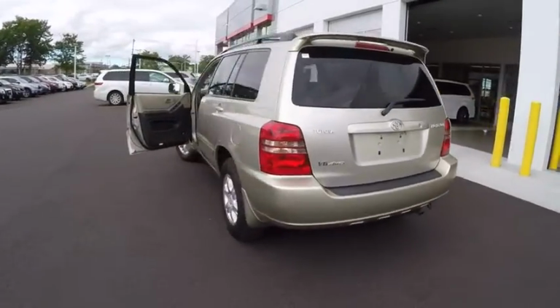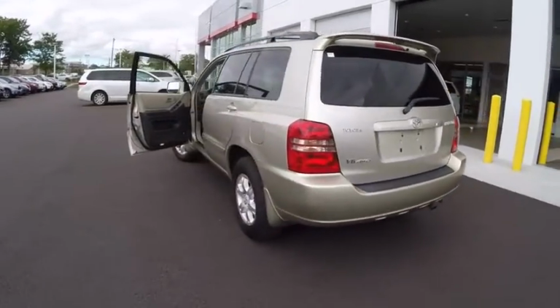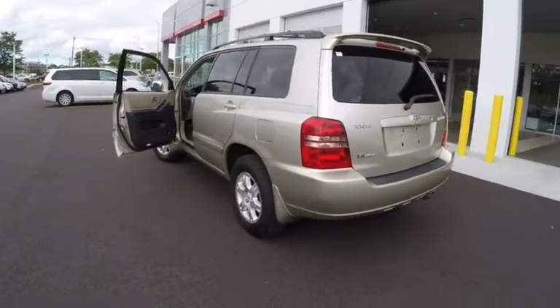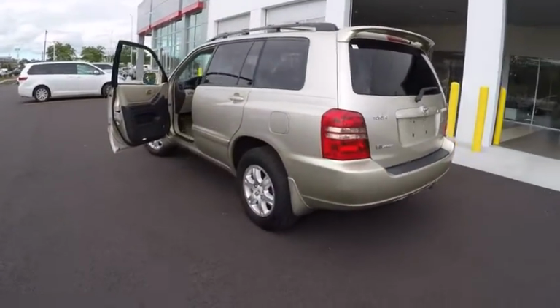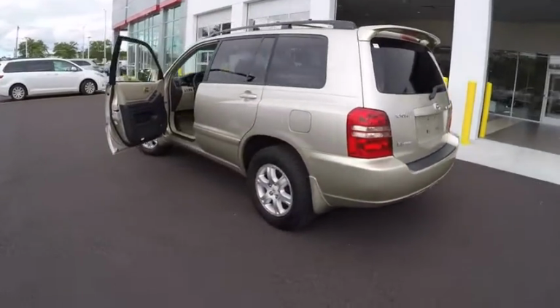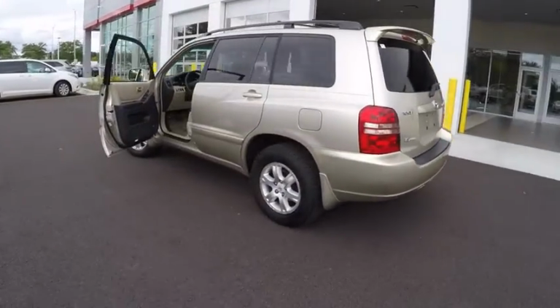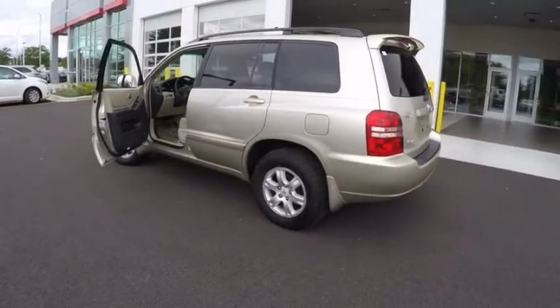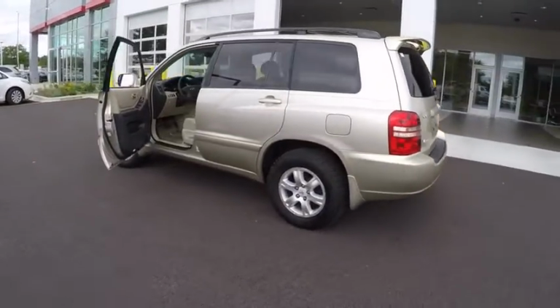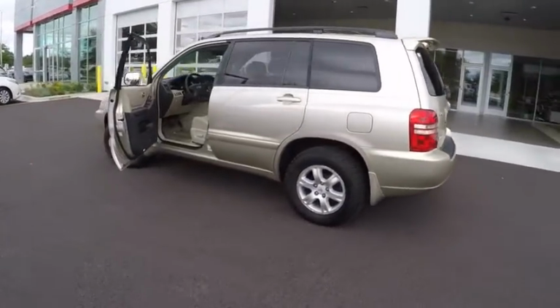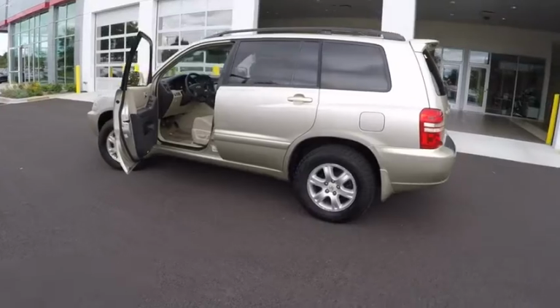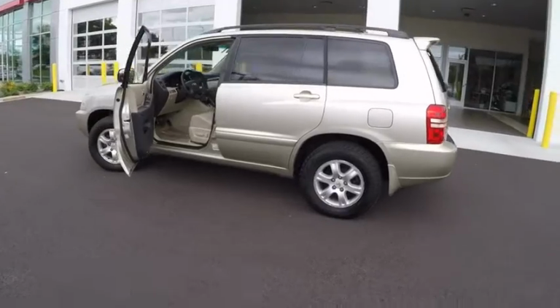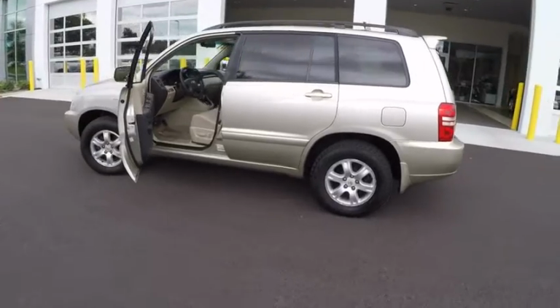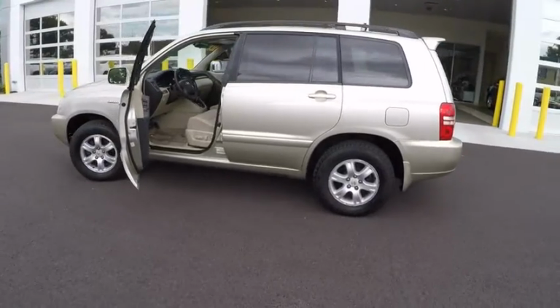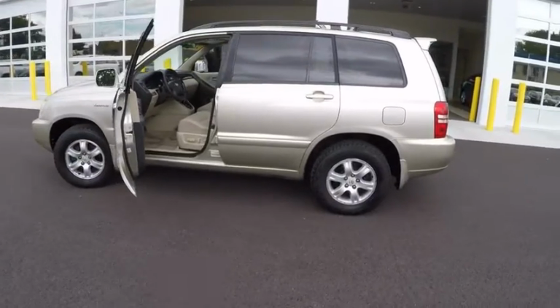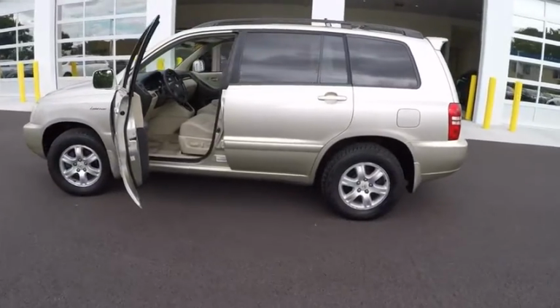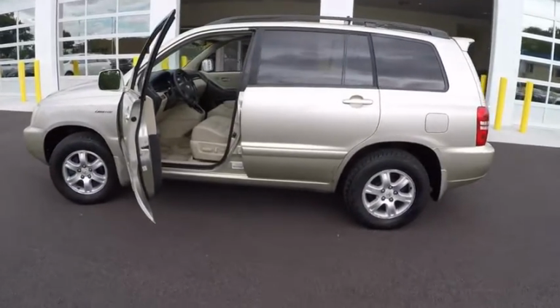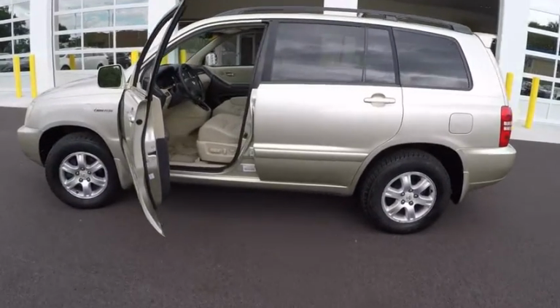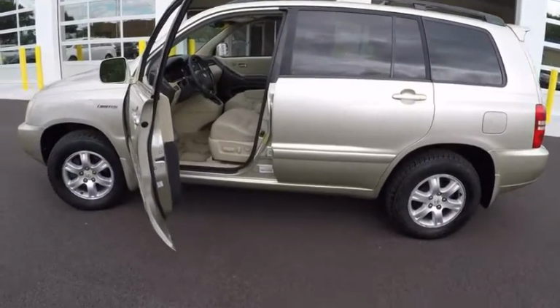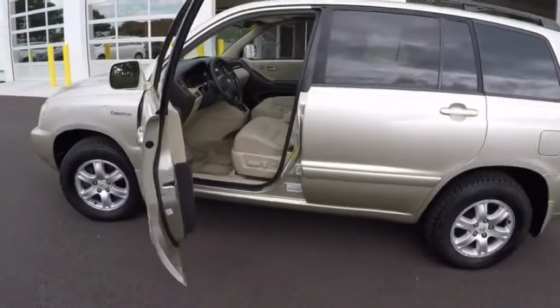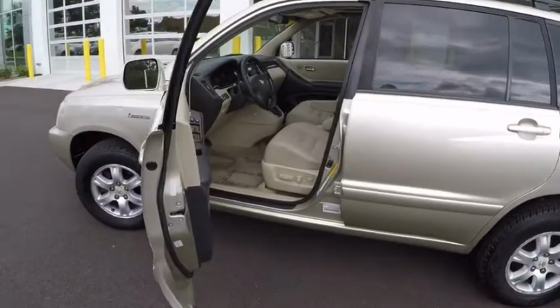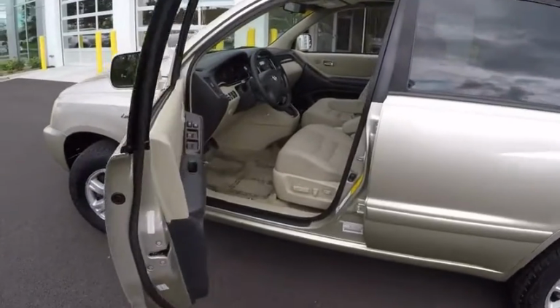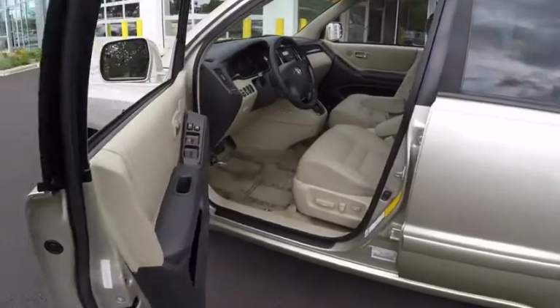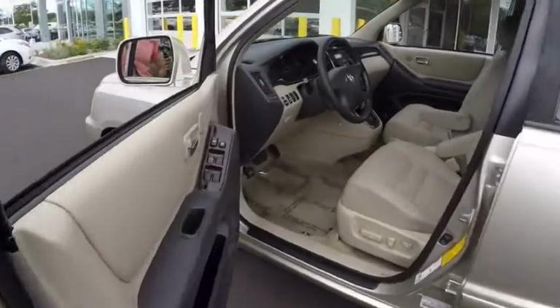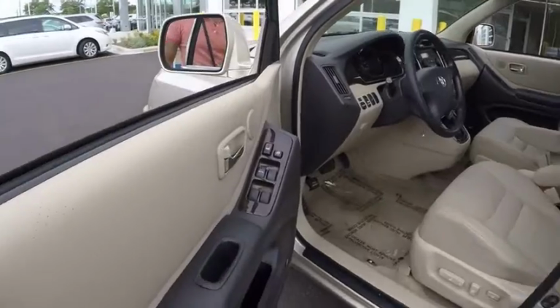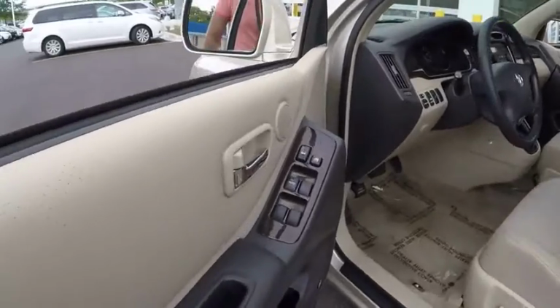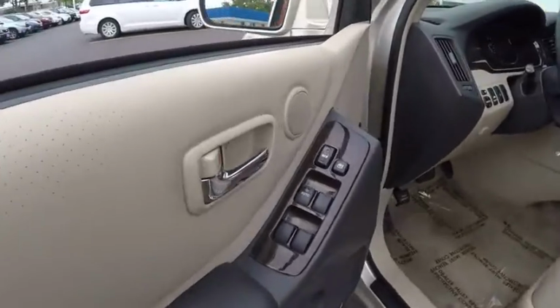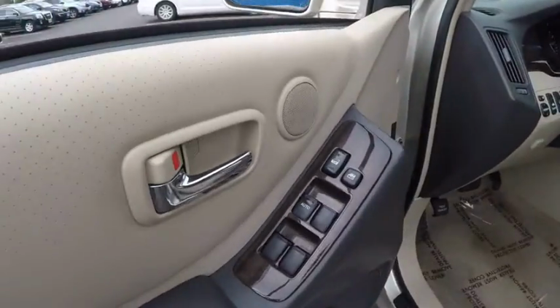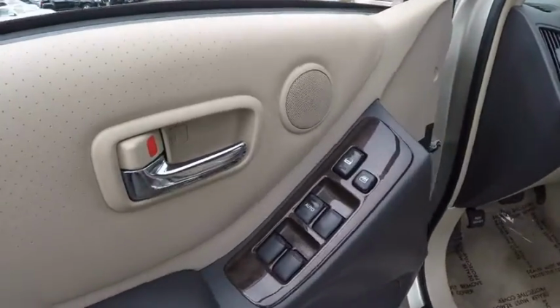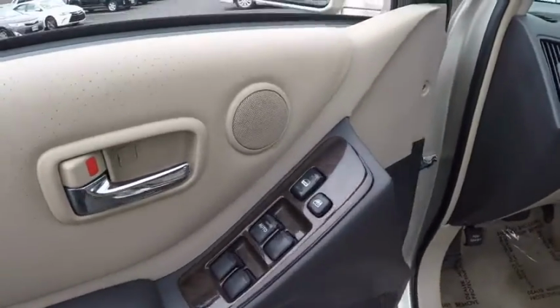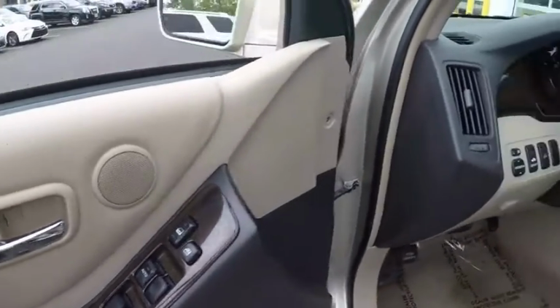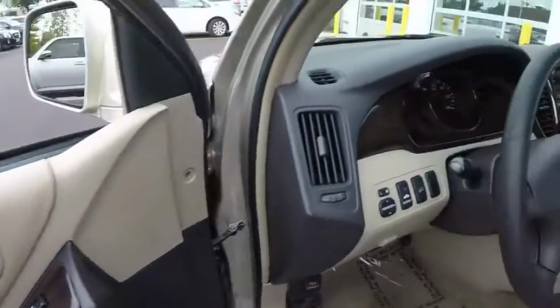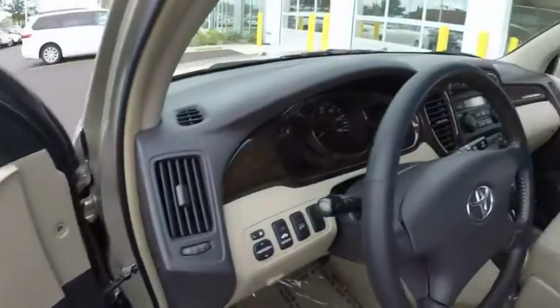Here are some of this vehicle's great options: power steering, cruise control, power brakes, clock, power door locks, power windows, tachometer. Come take a test drive today.